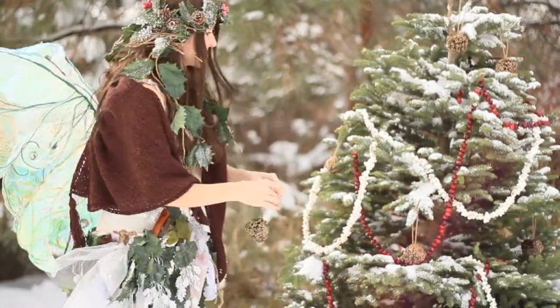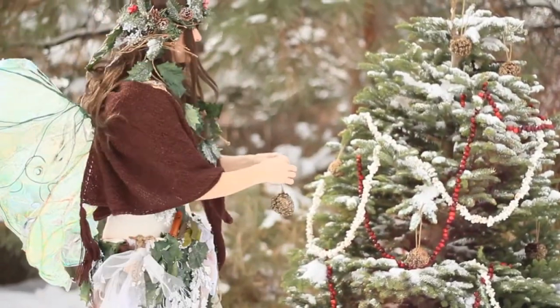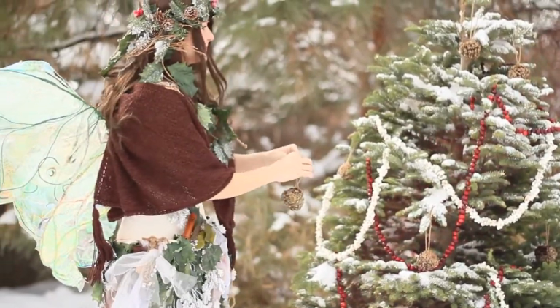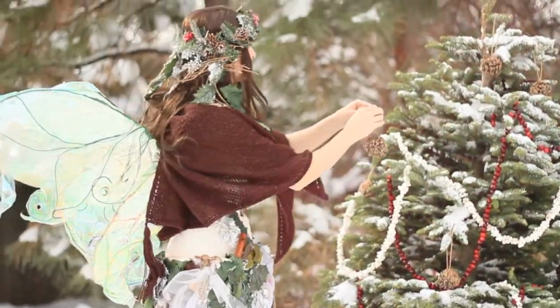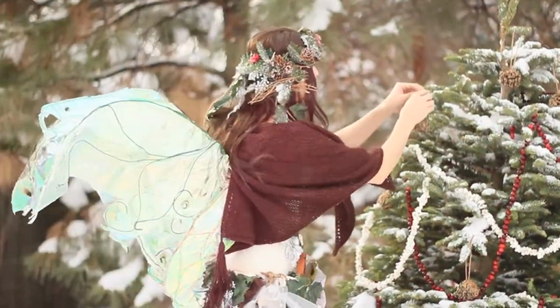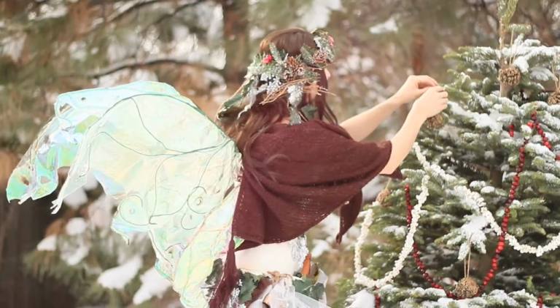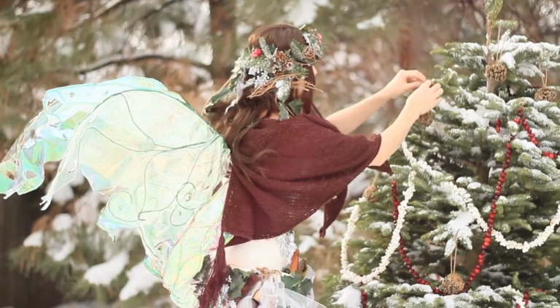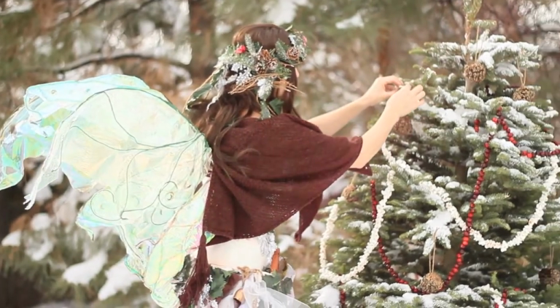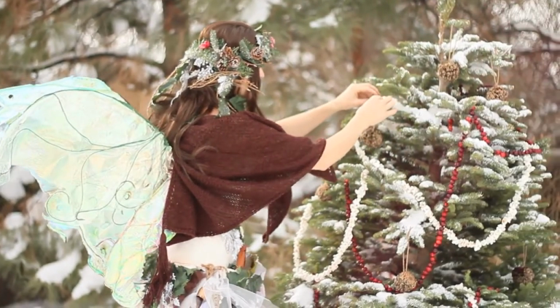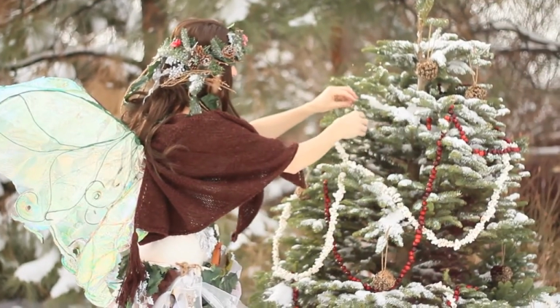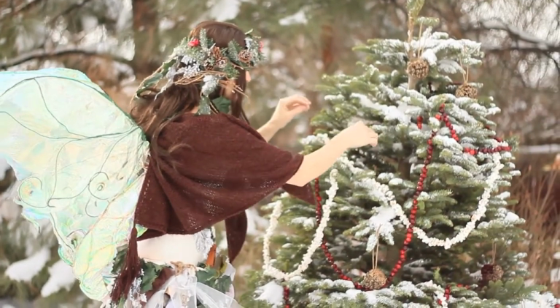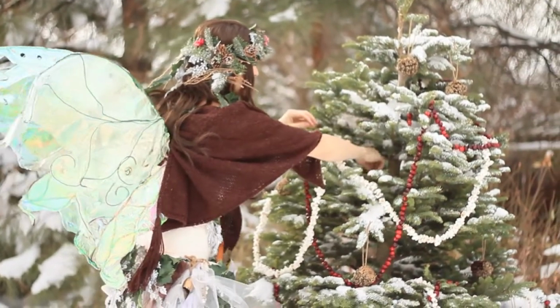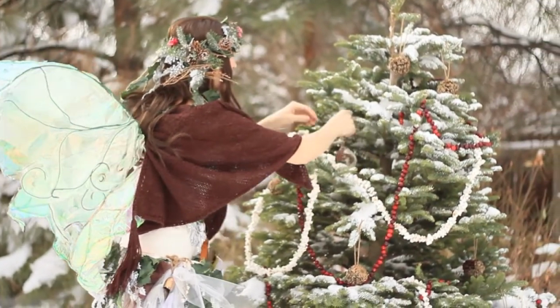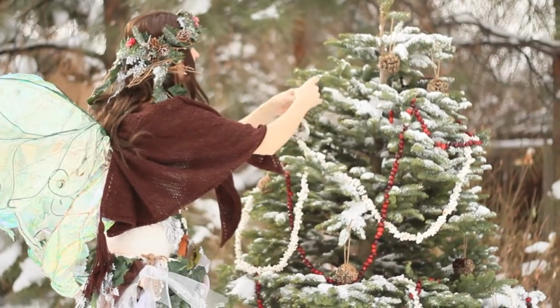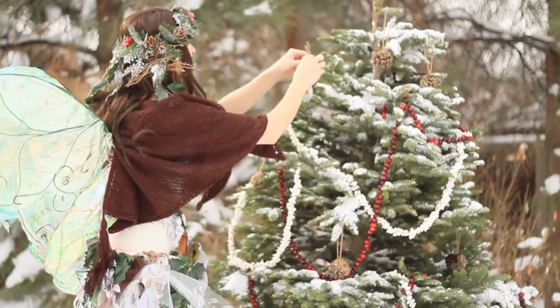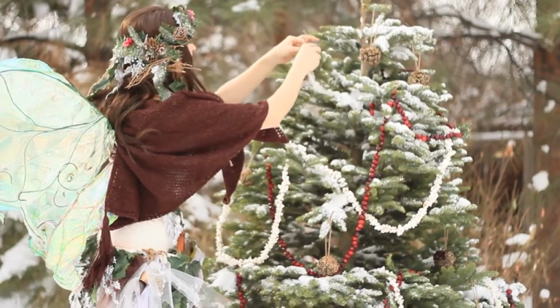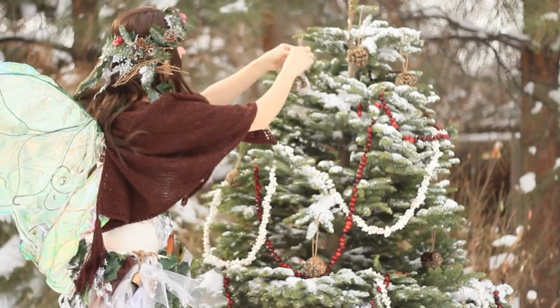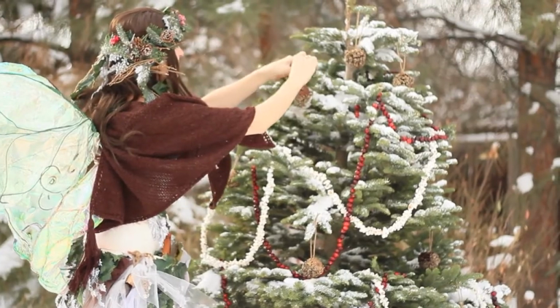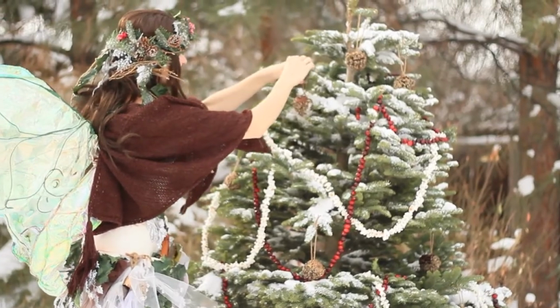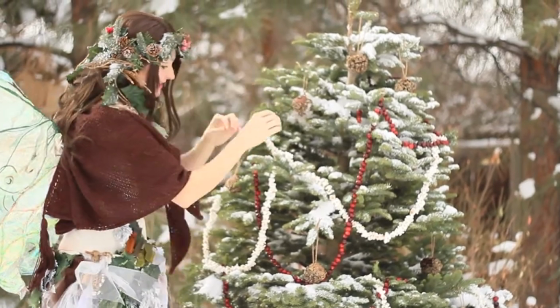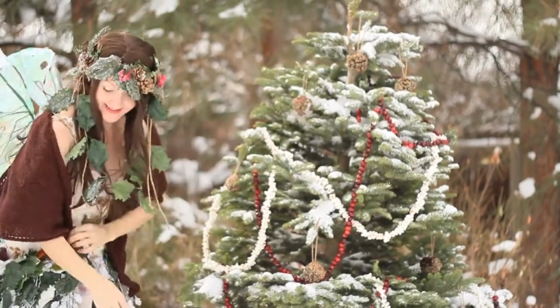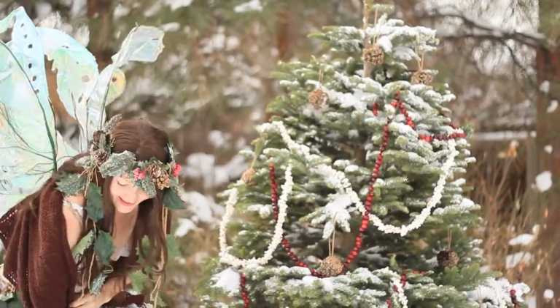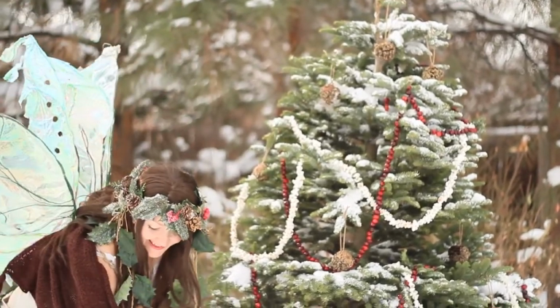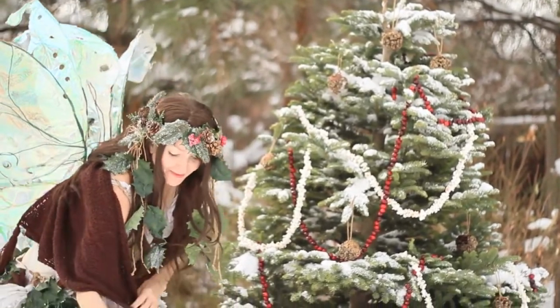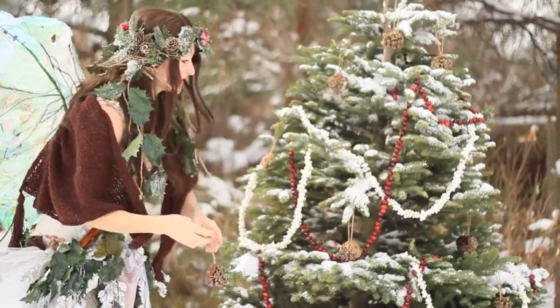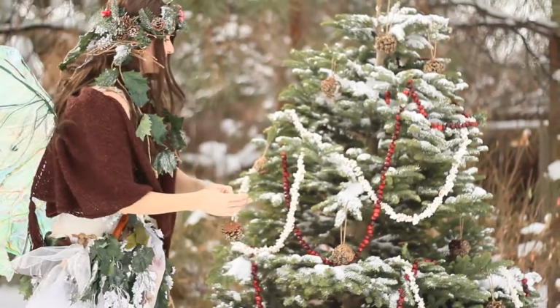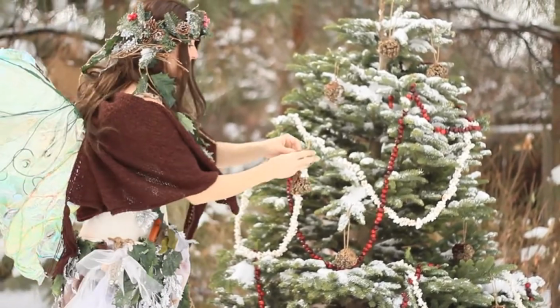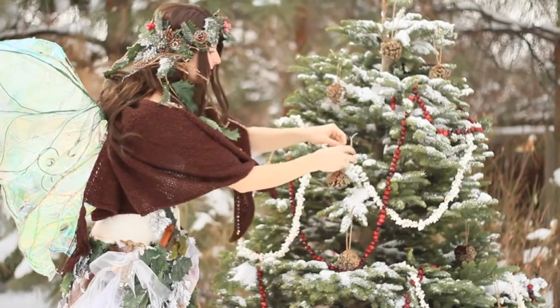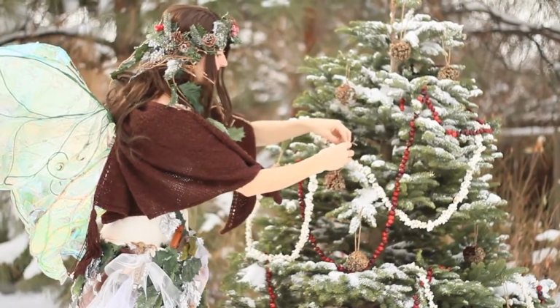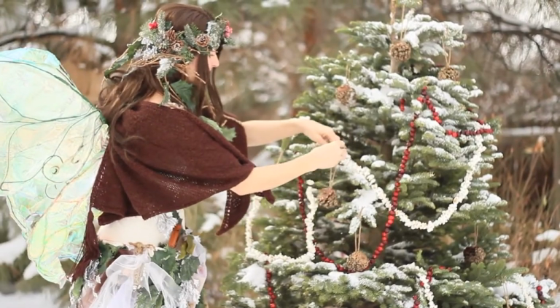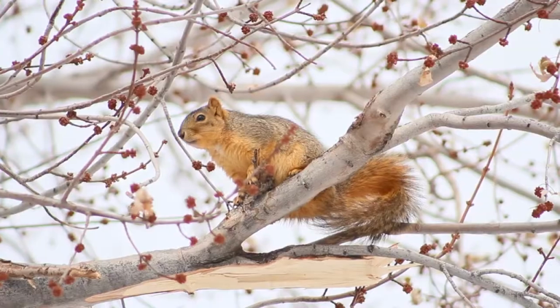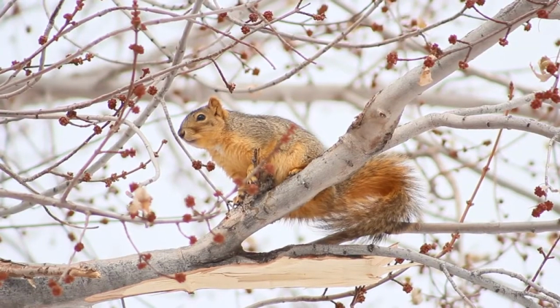Isn't it beautiful? That one fell right off of there — the pine cones are kind of heavy. I think the animals are going to be very, very pleased with my tree this year.